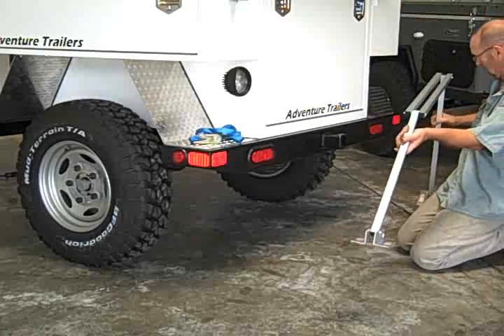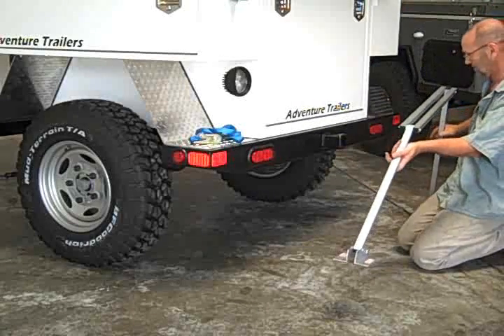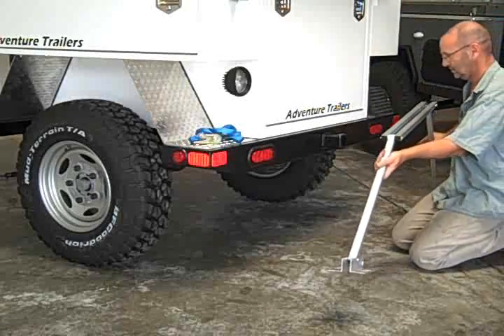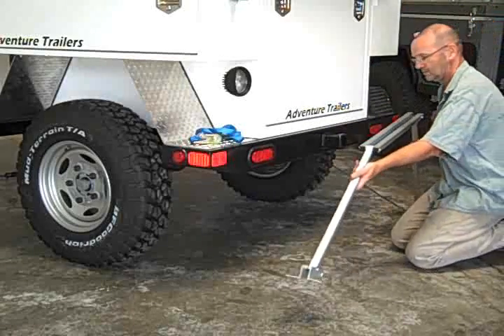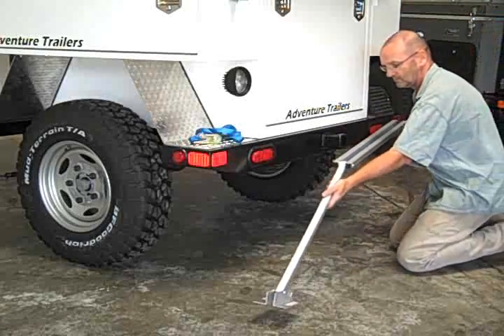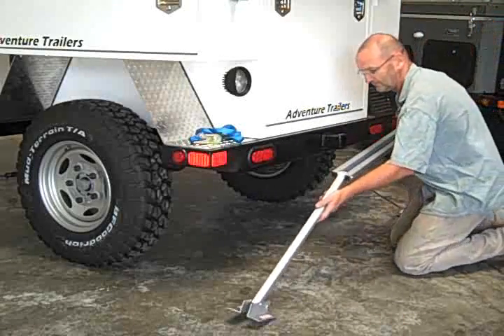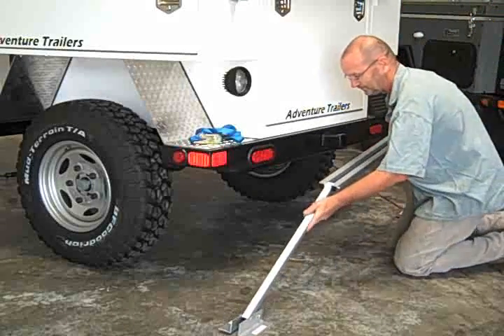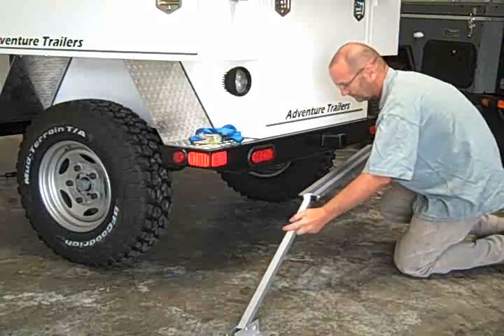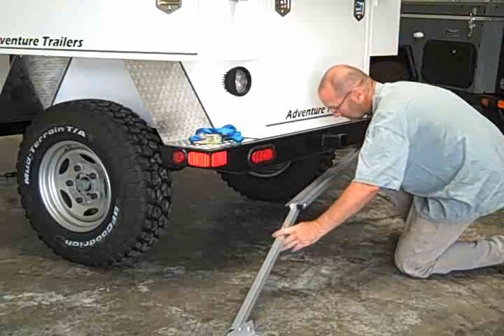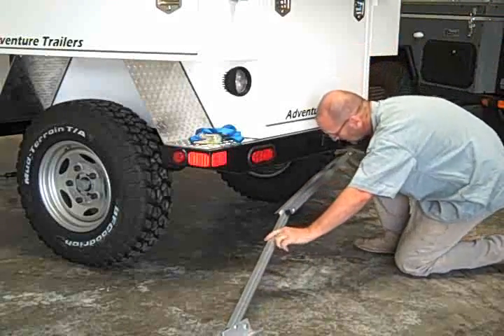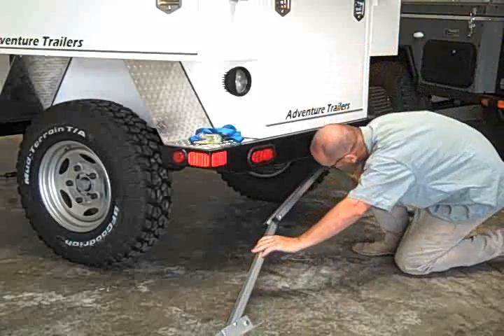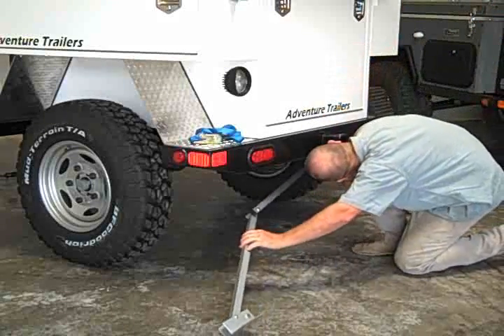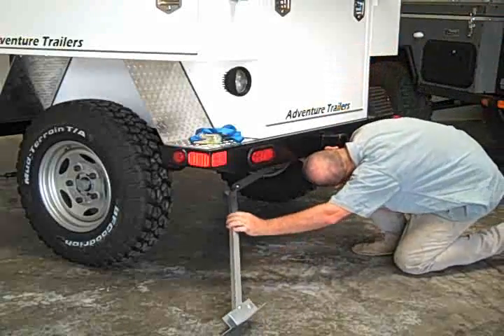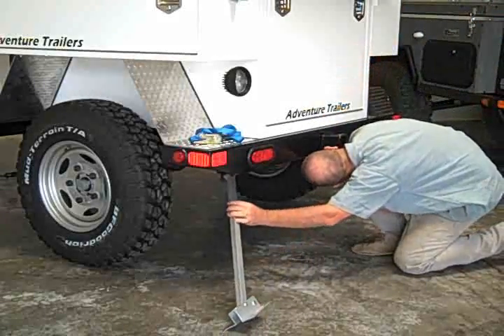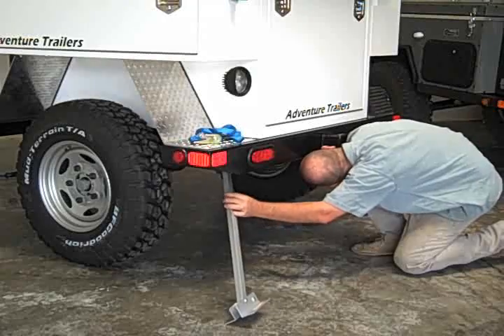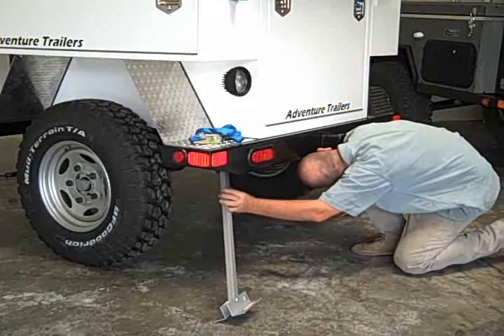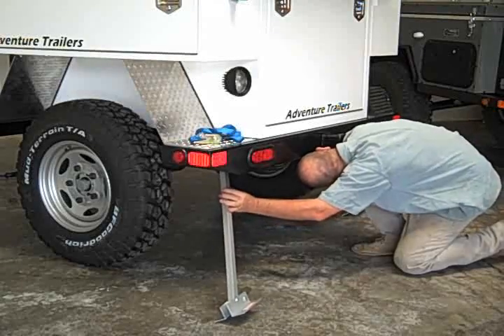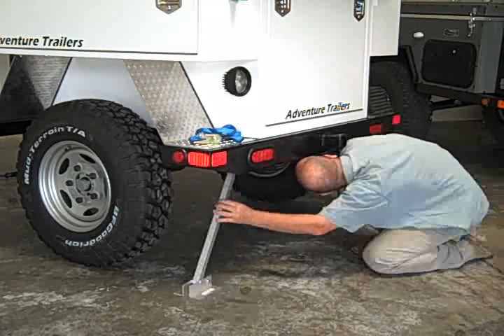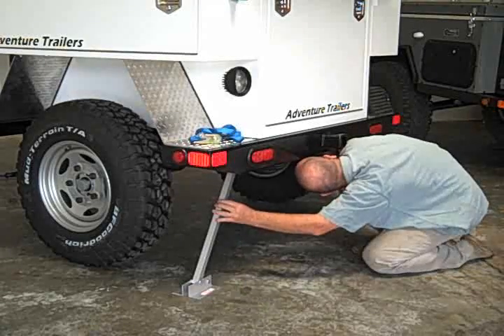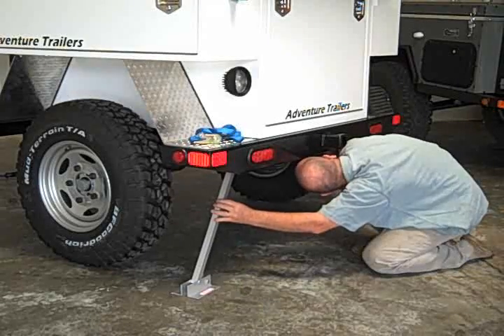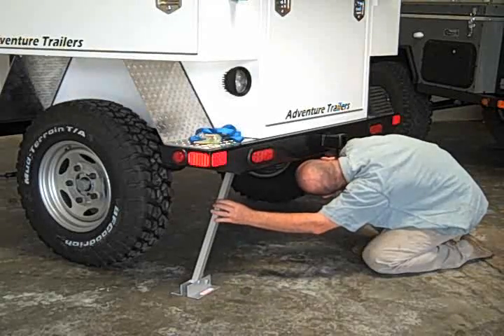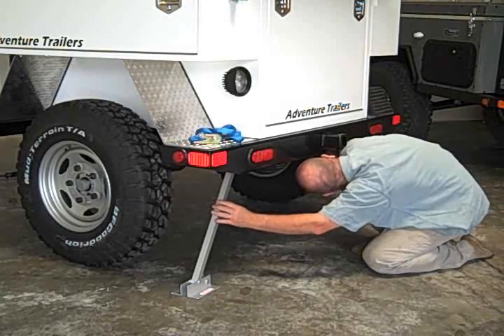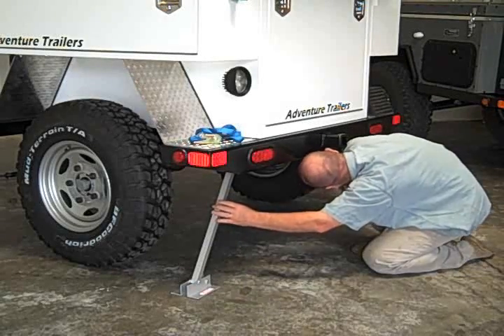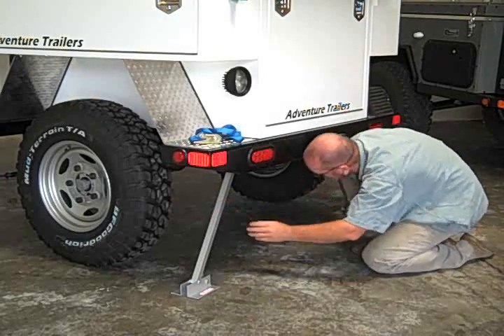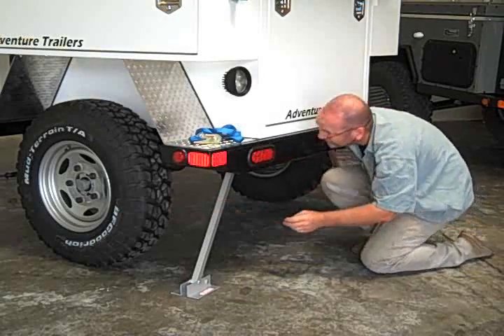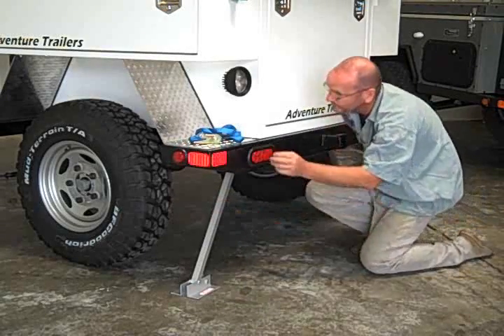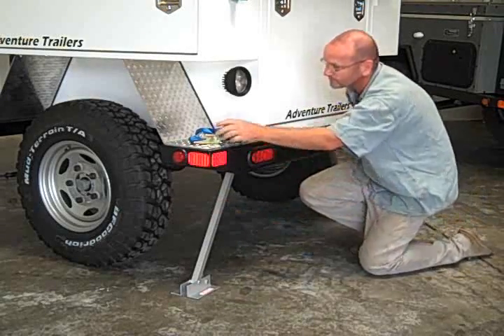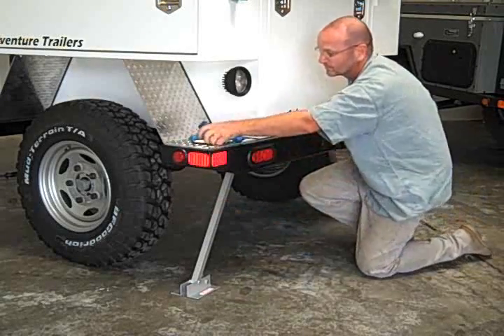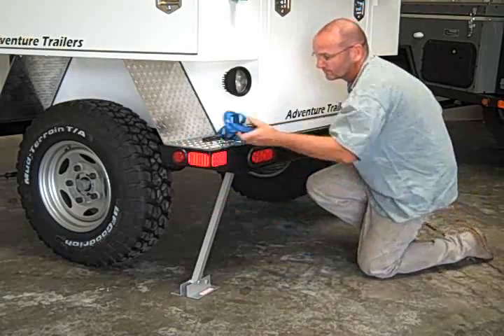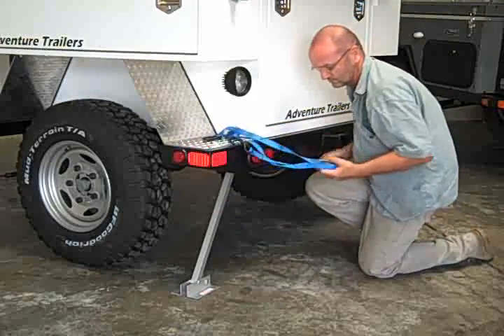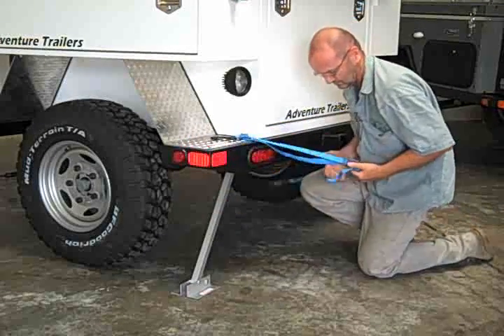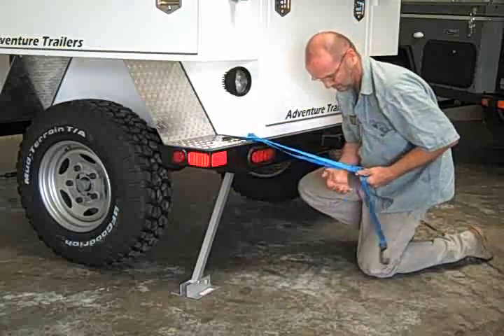After unfolding the stabilizer, place it up underneath the trailer either against the main floor or a cross member on the chassis.